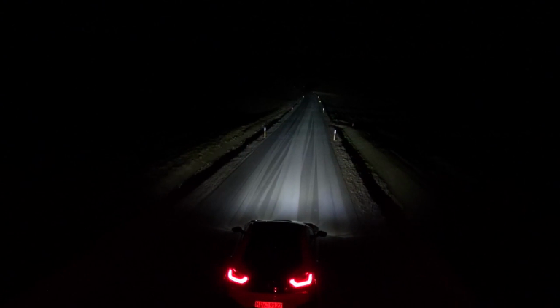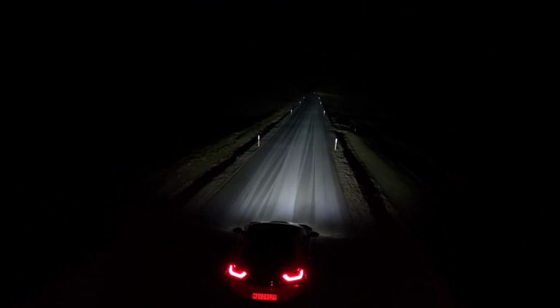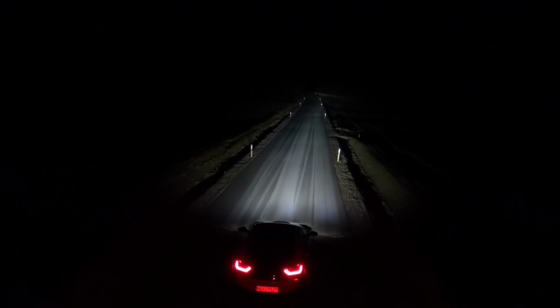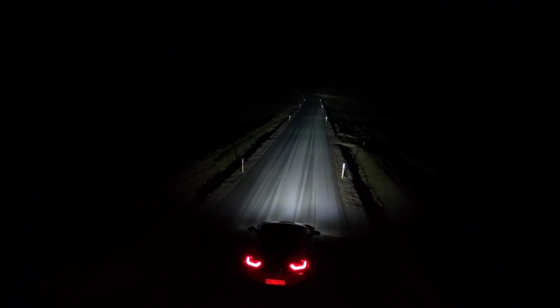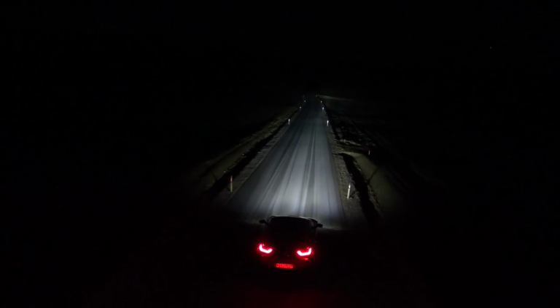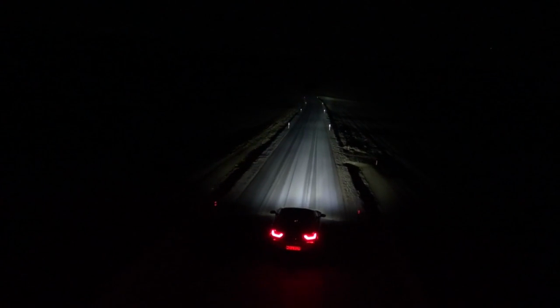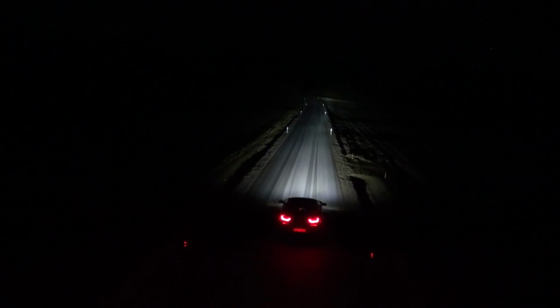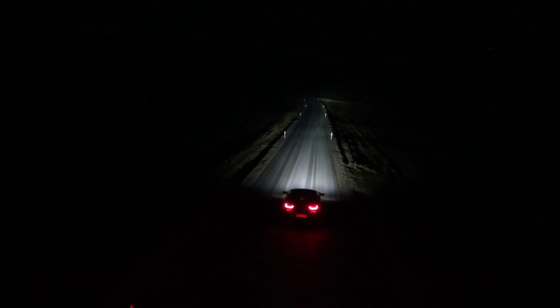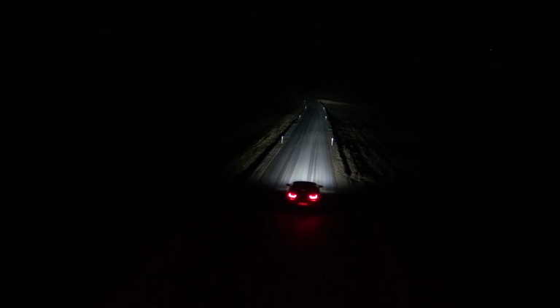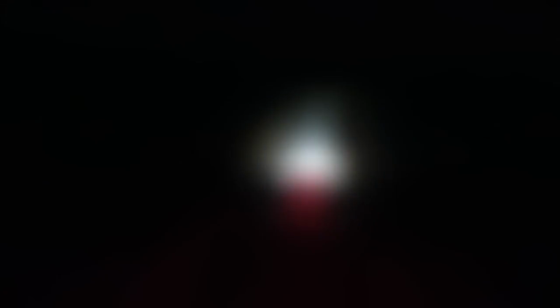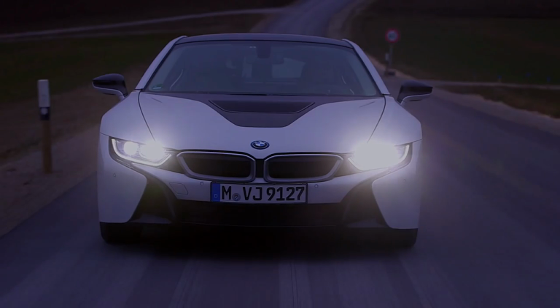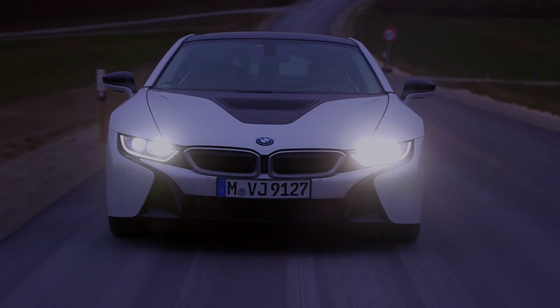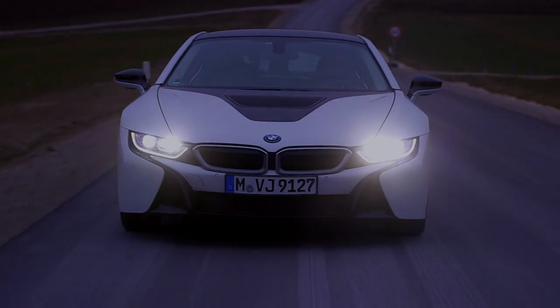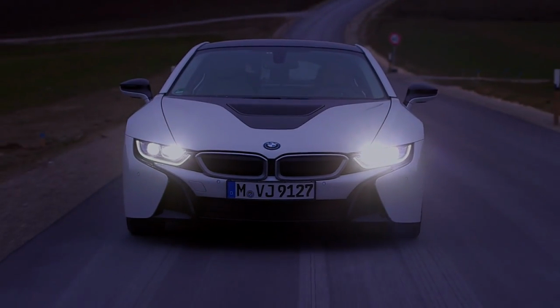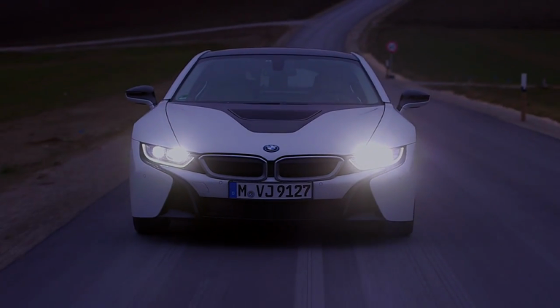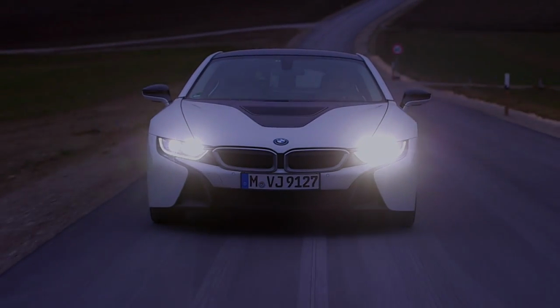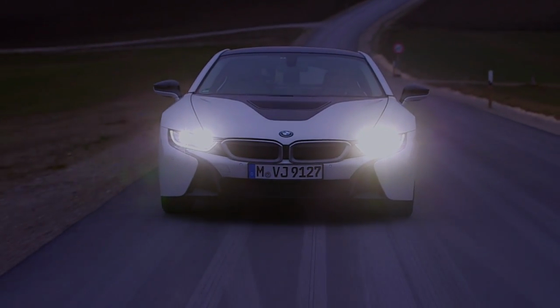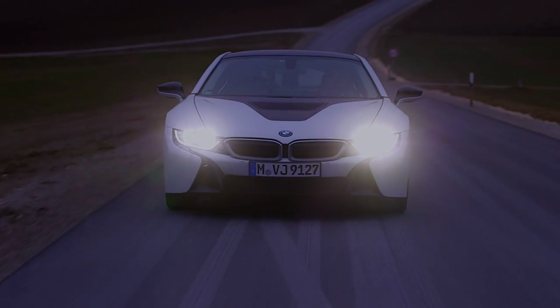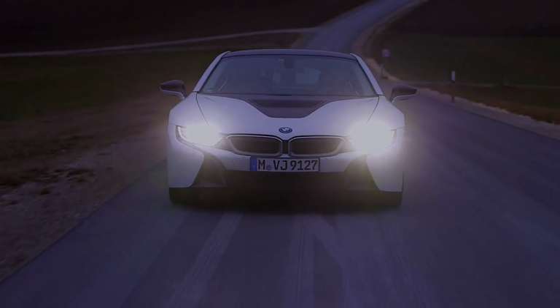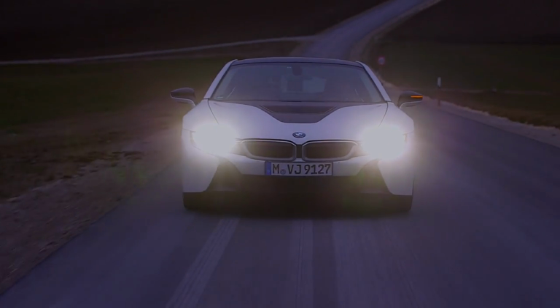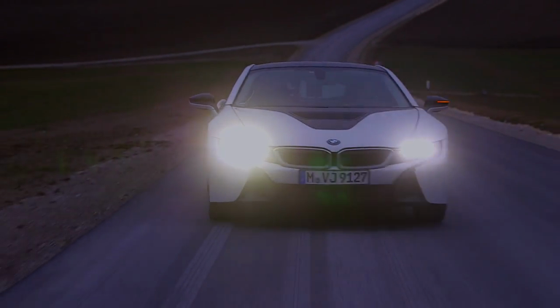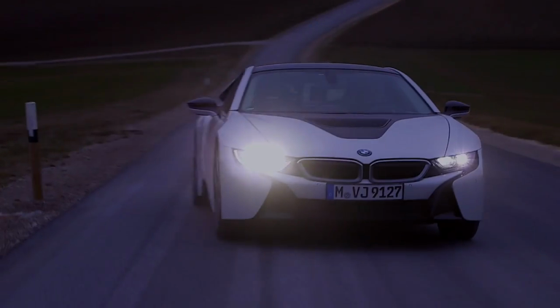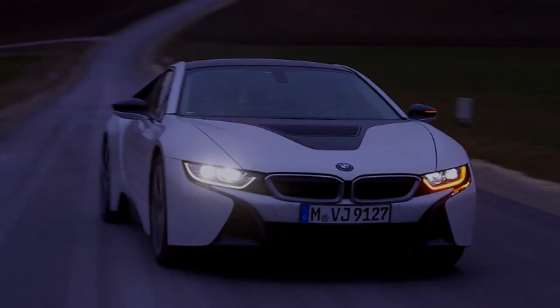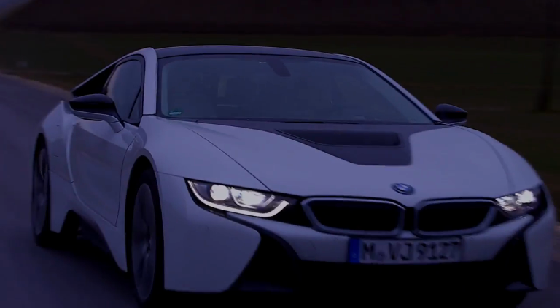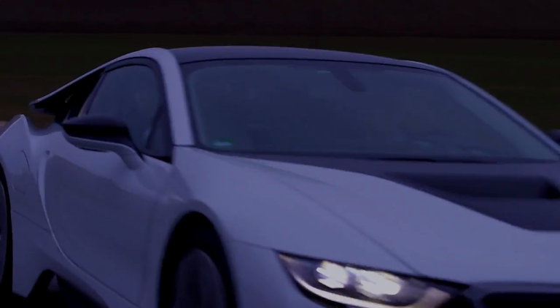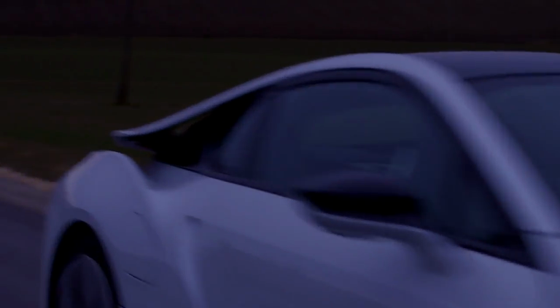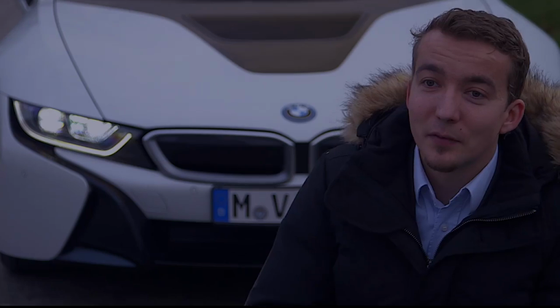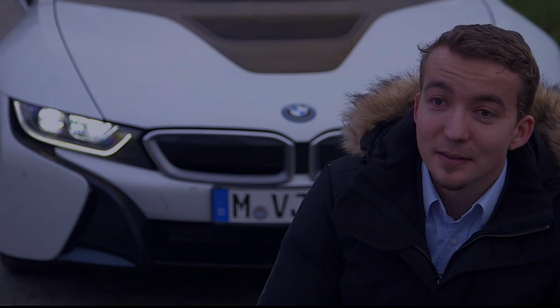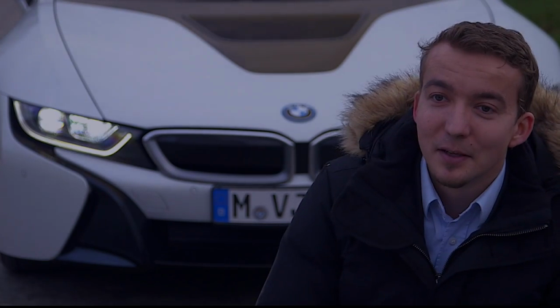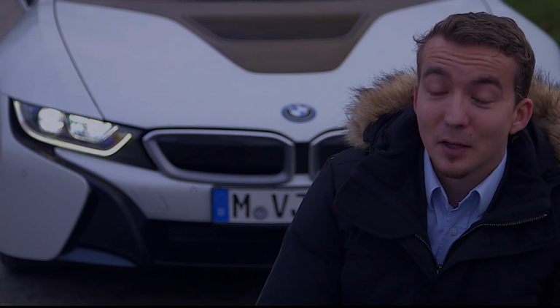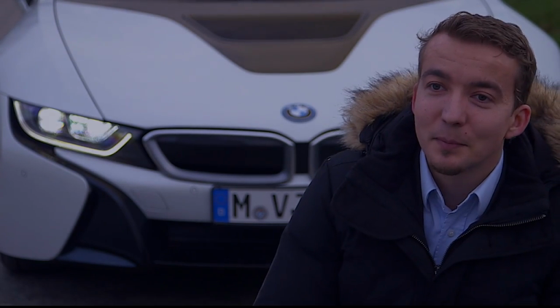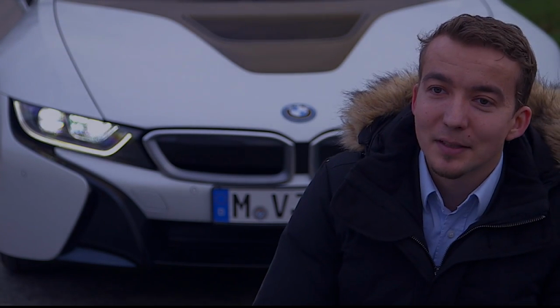The fact that this innovation is available for the first time in the electric sports hybrid i8 is no coincidence. The i8 is a symbol of performance and efficiency, as well as its laser light.